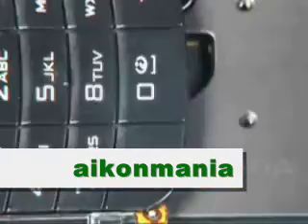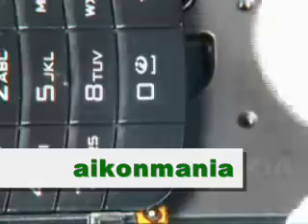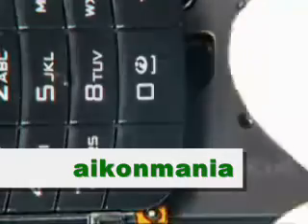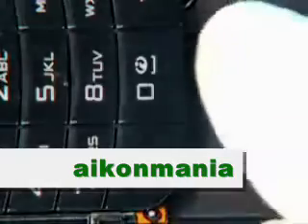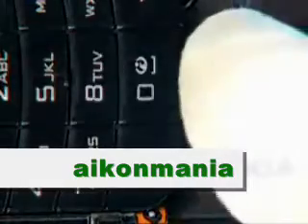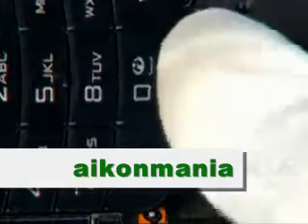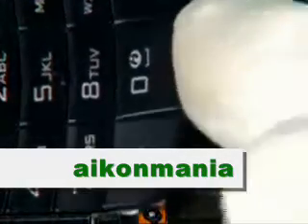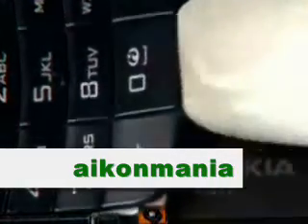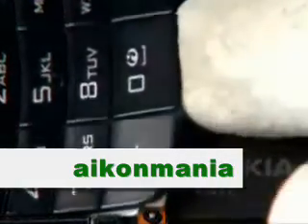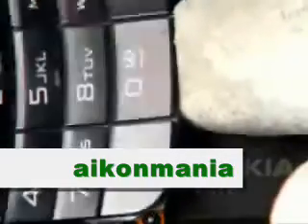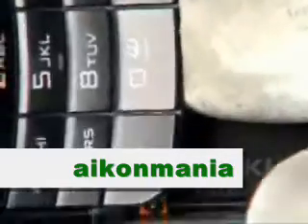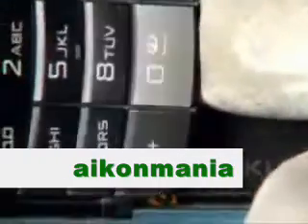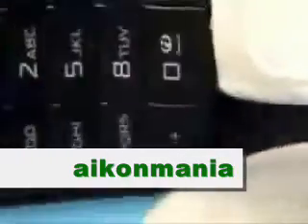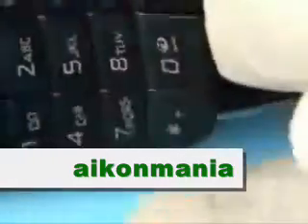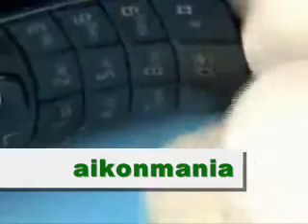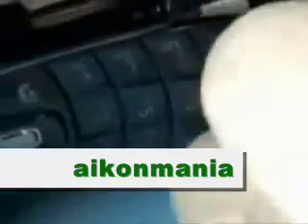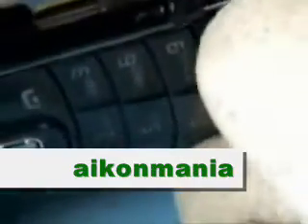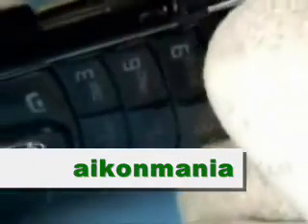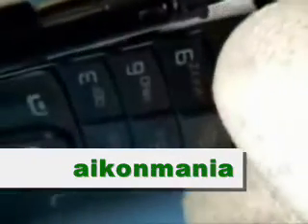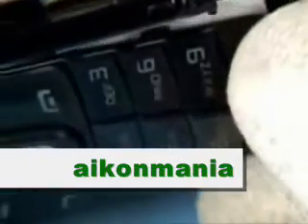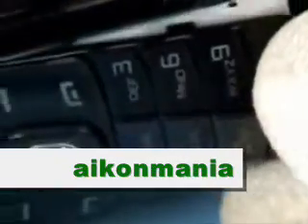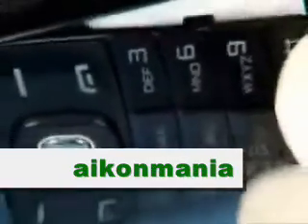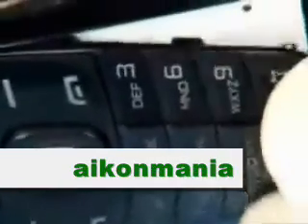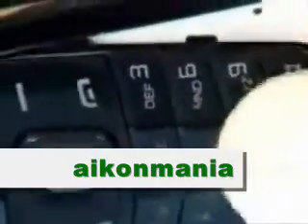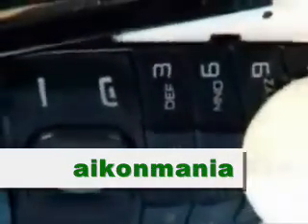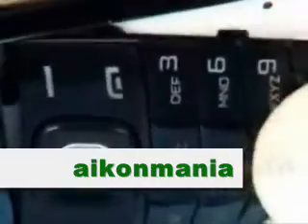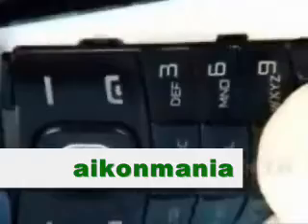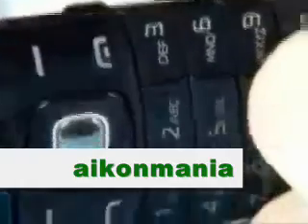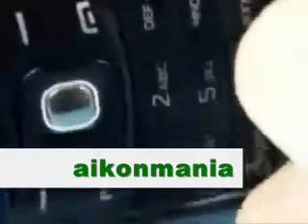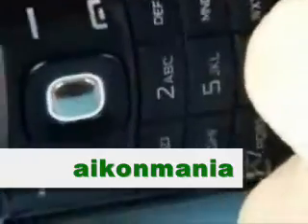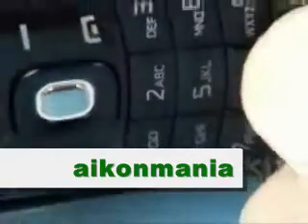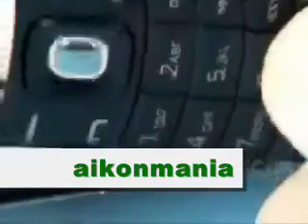Carefully lift up and bend the black keypad. Now it can be removed easily. This black keypad can be reused if the adhesive stays on the keypad; otherwise it must be renewed when reassembling.